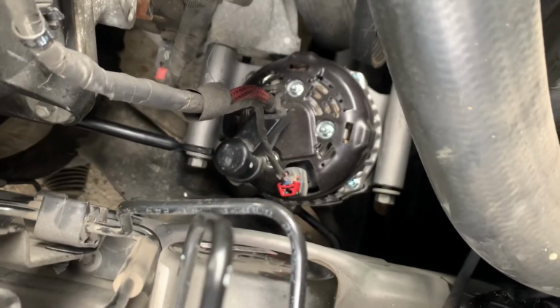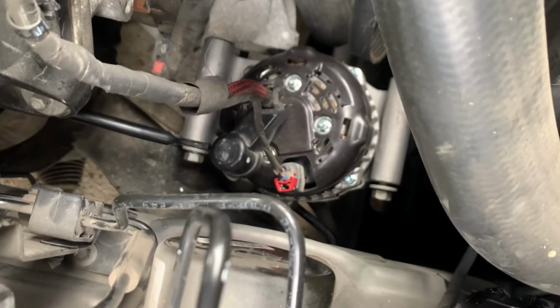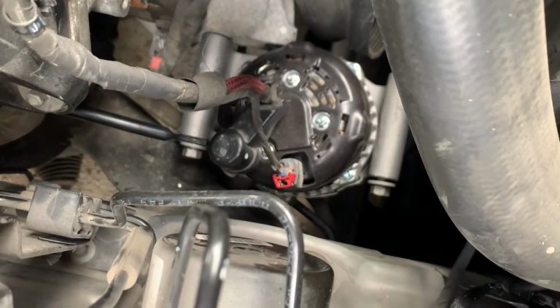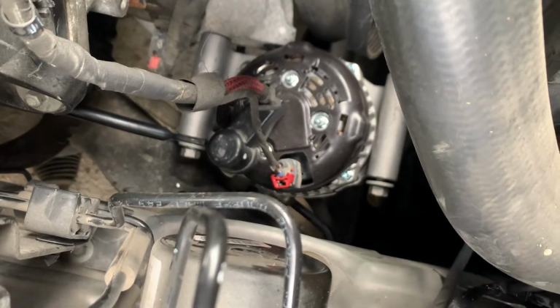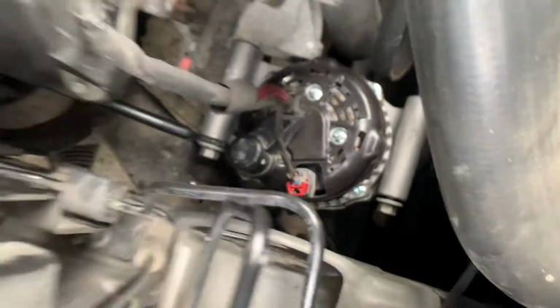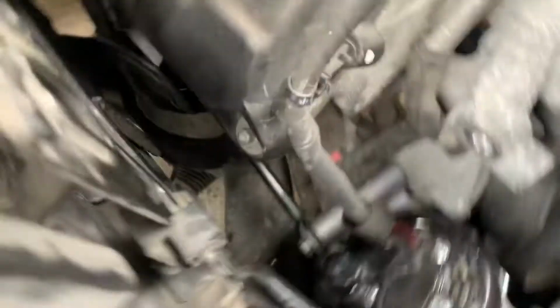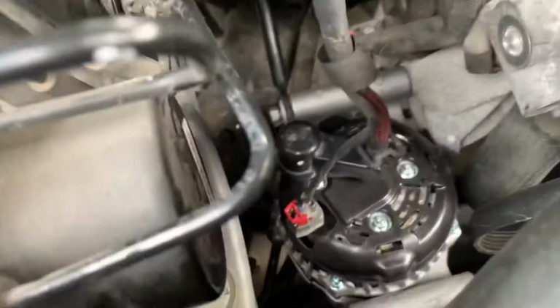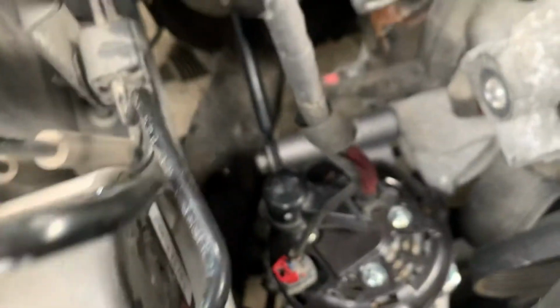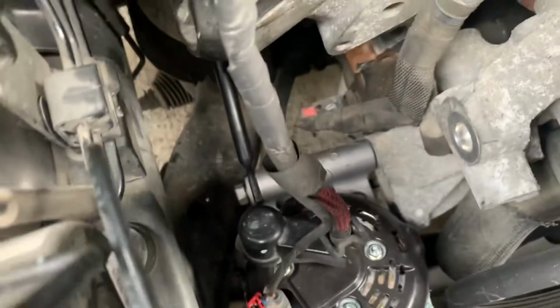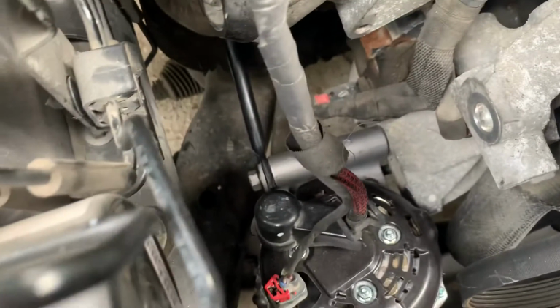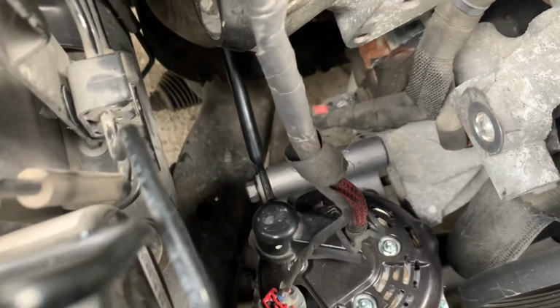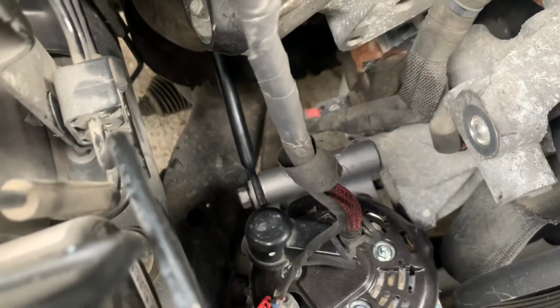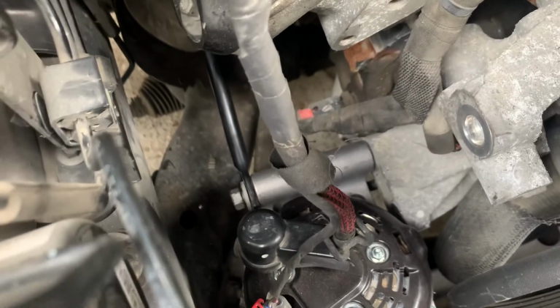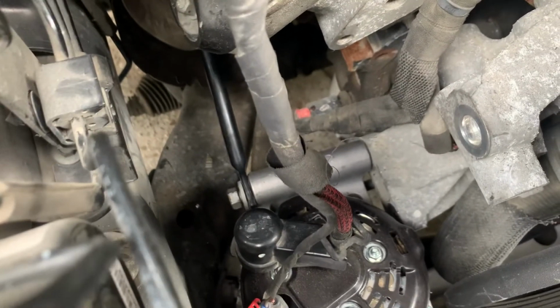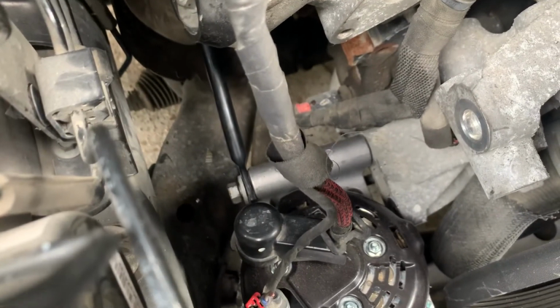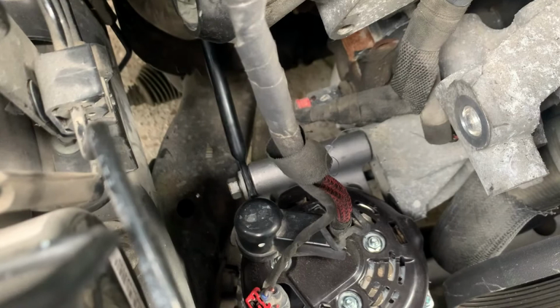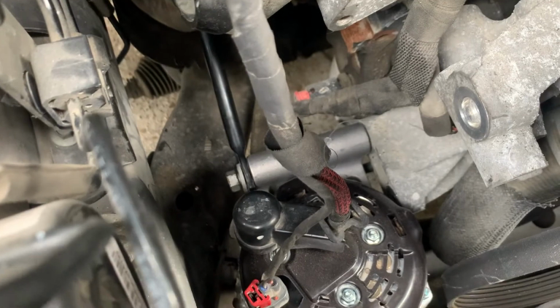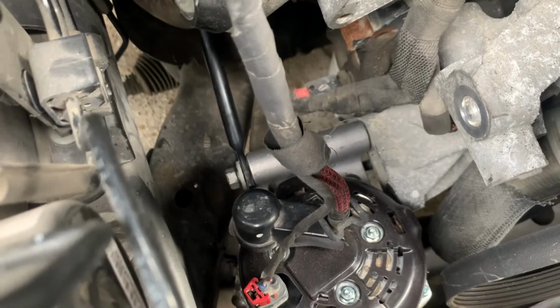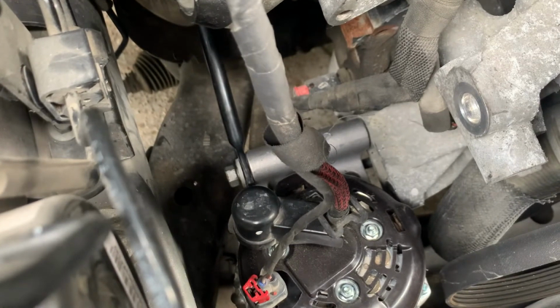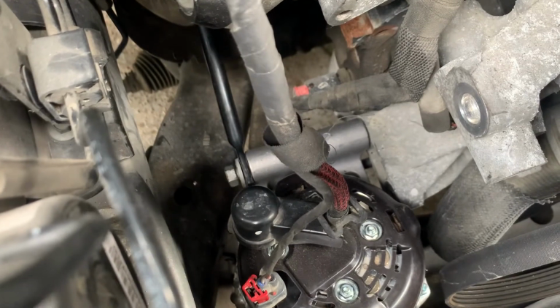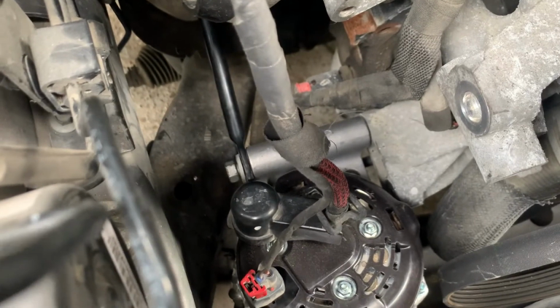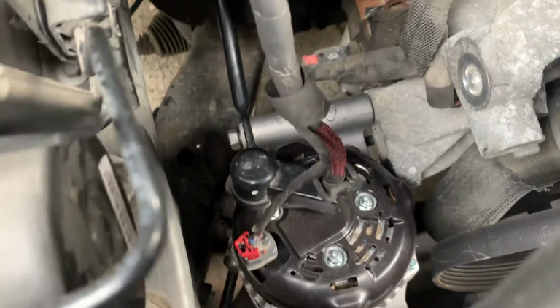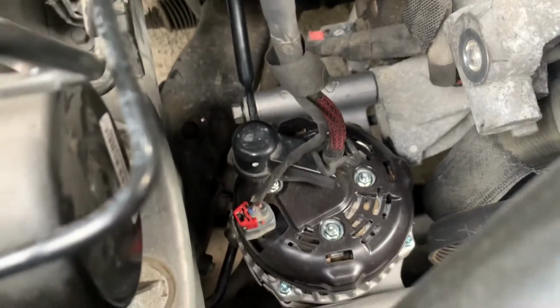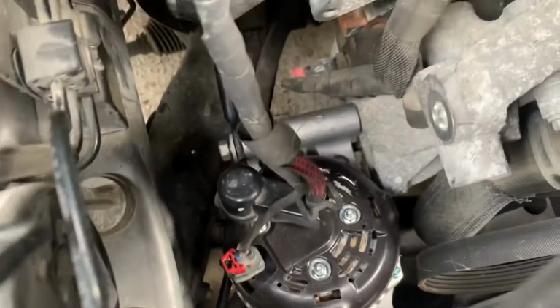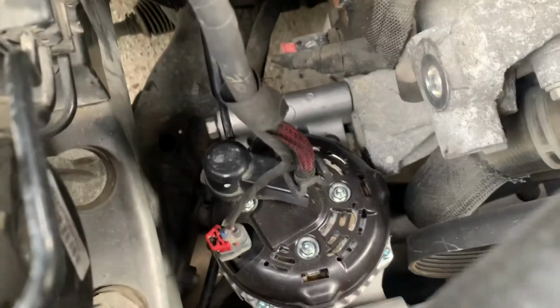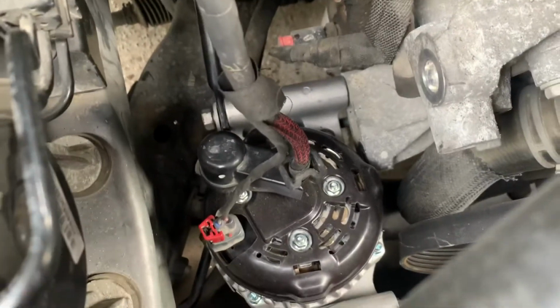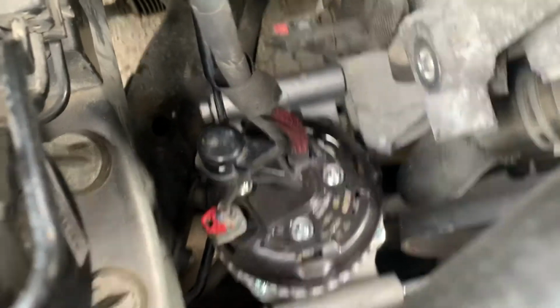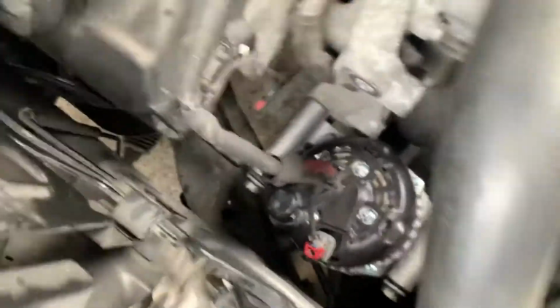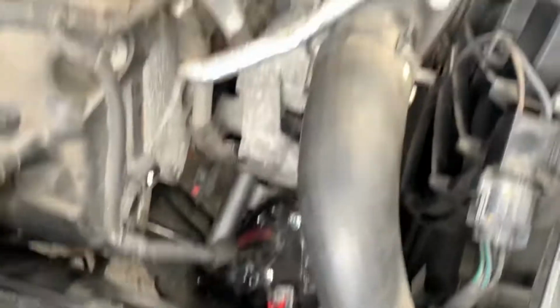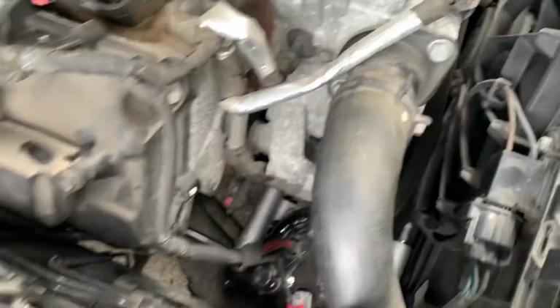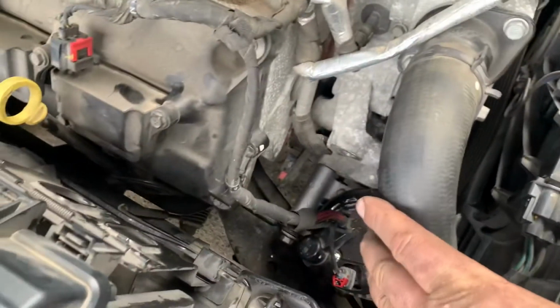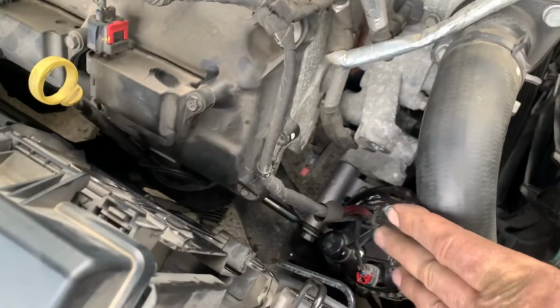There's the black bar going into the back — it has a 13 millimeter nut on it, and the other bolts are 15 millimeter. Then you can disconnect it.